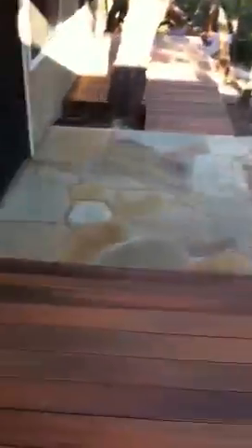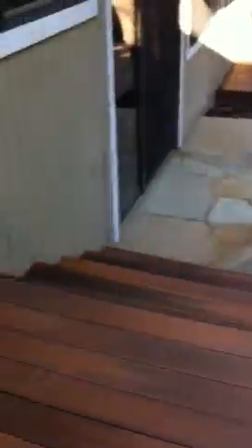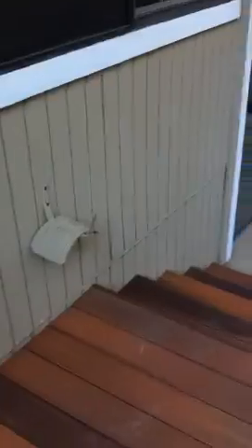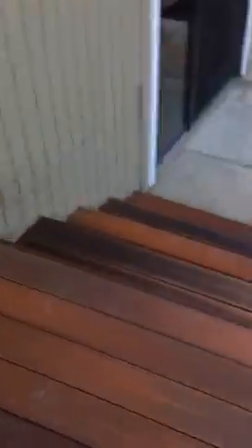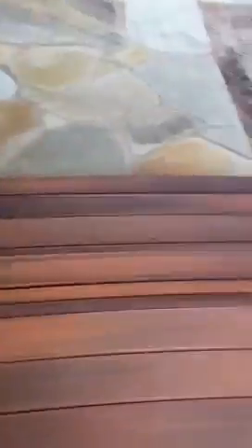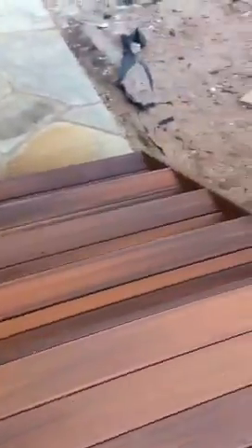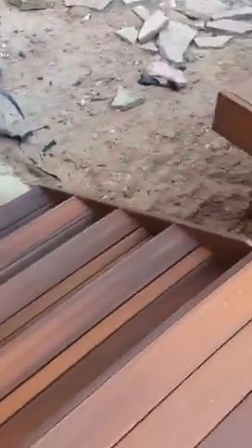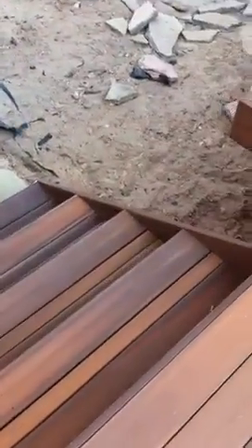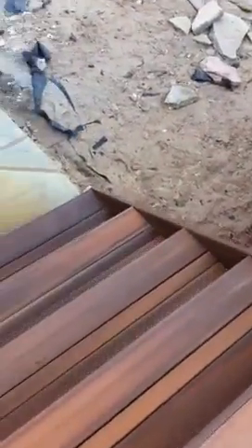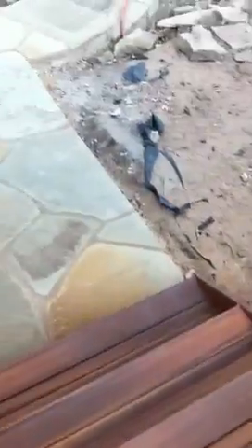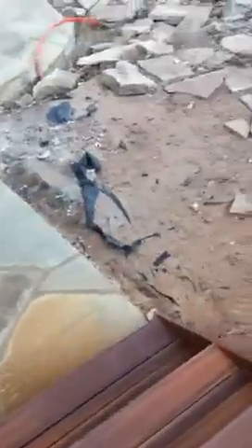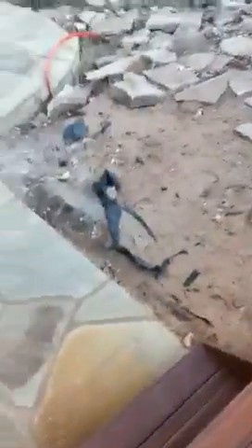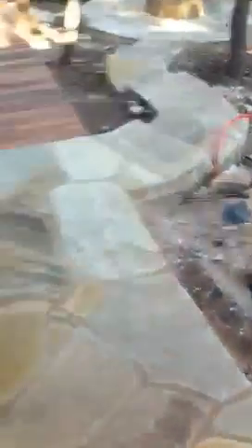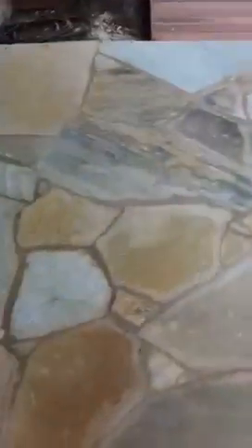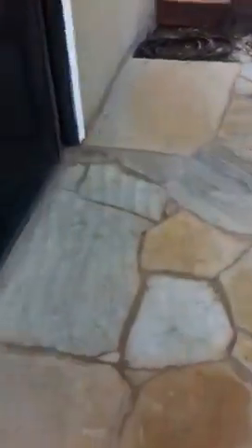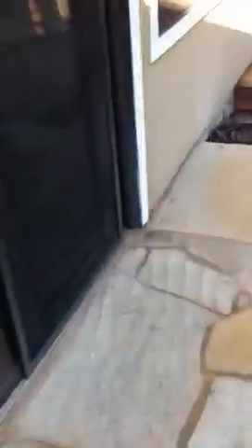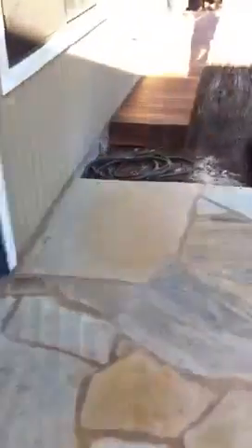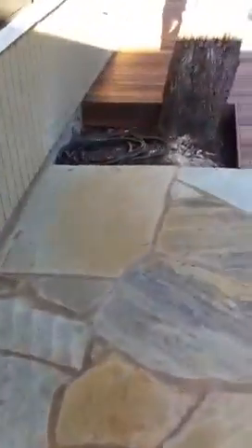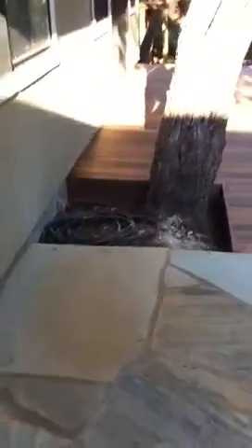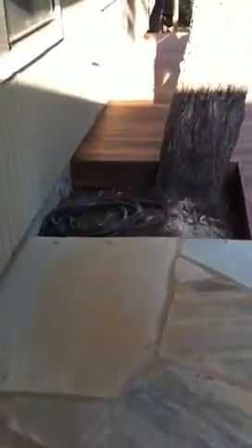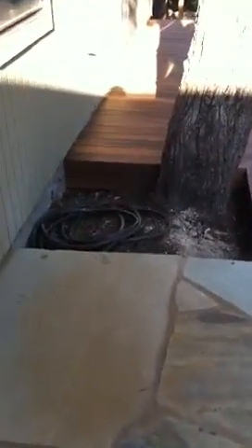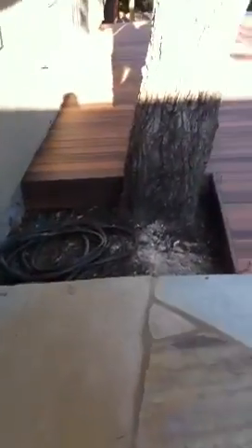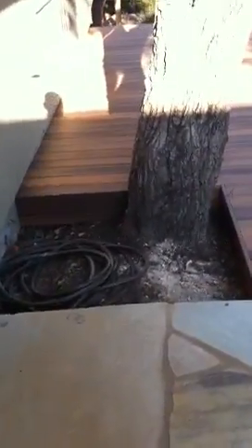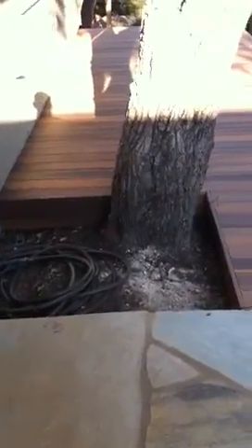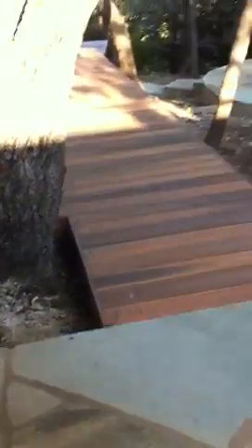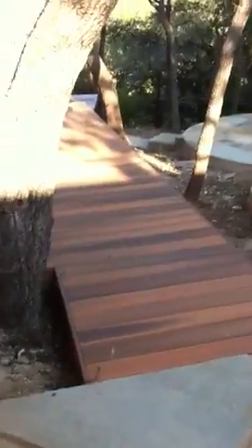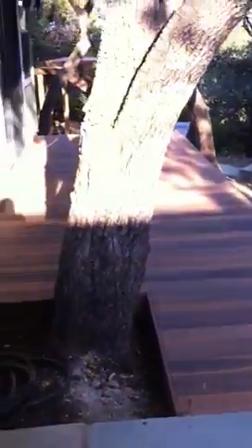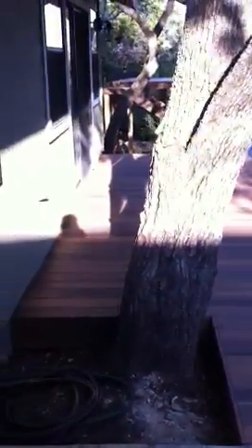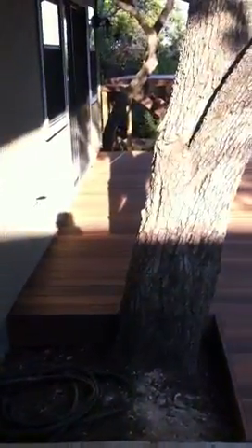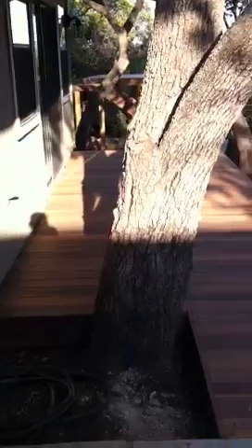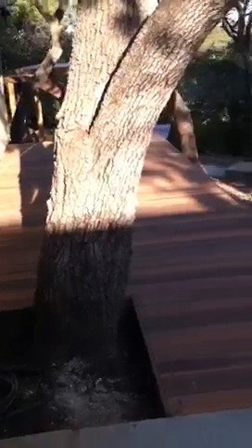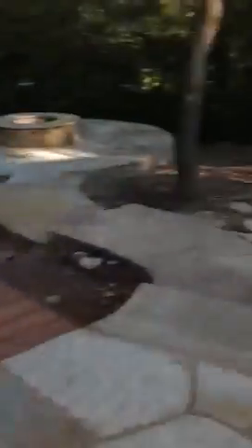So we got our stairs here, walkway, and we're going to fill this in just with mulch right there, and then the deck all the way back.